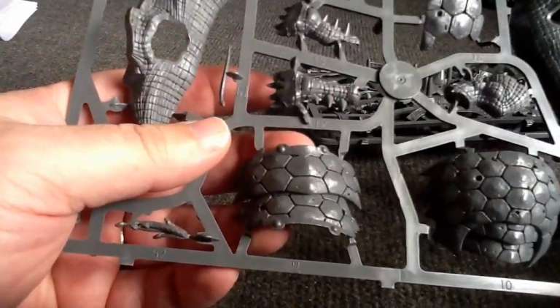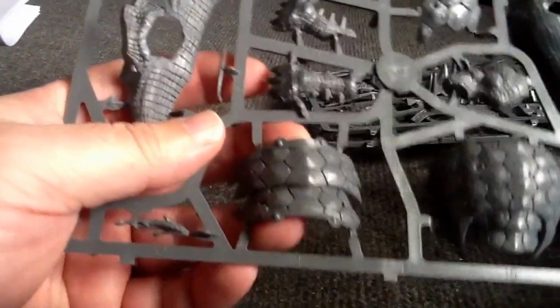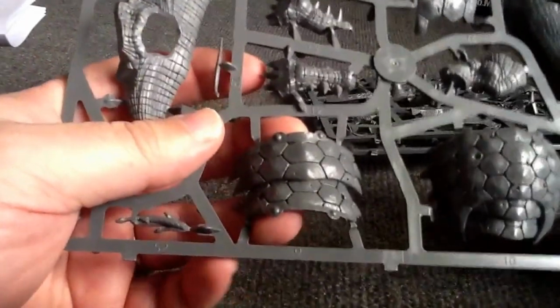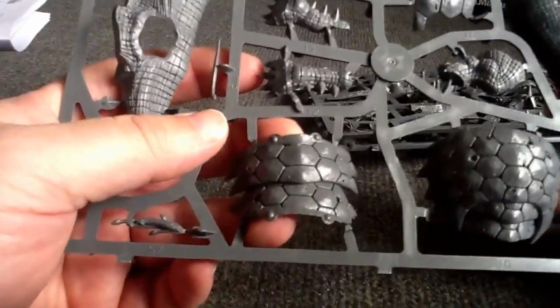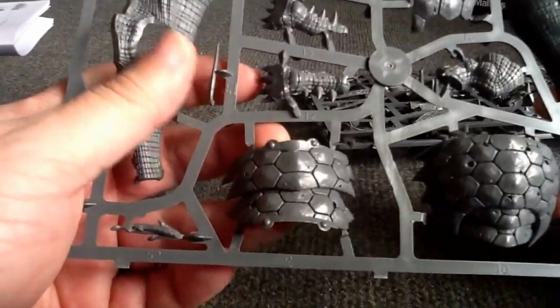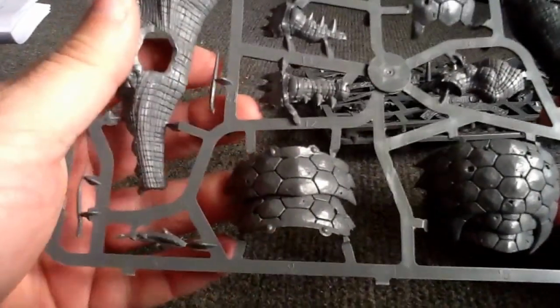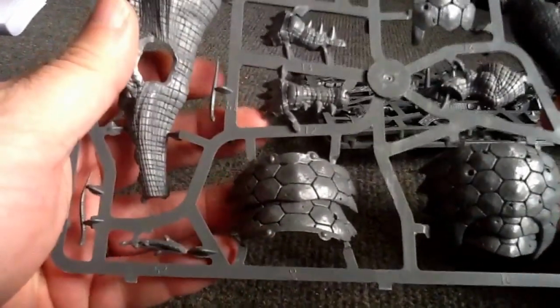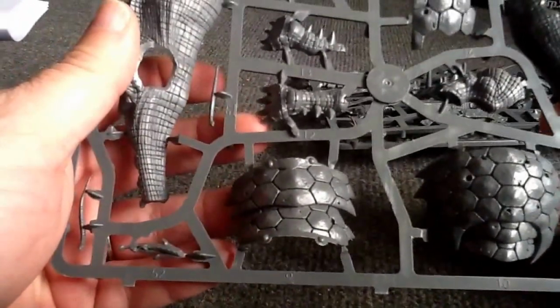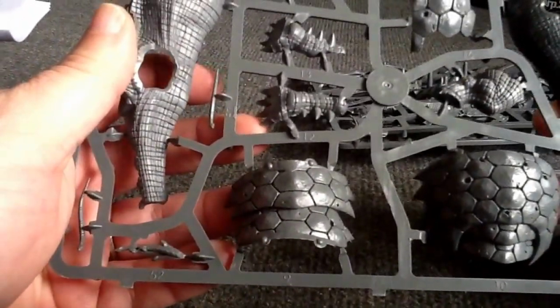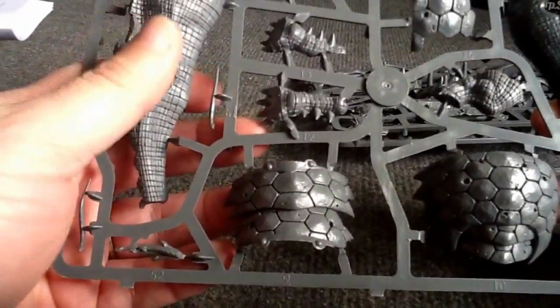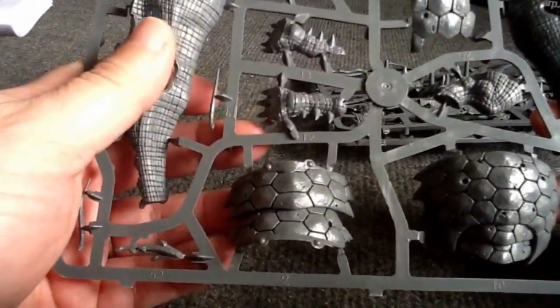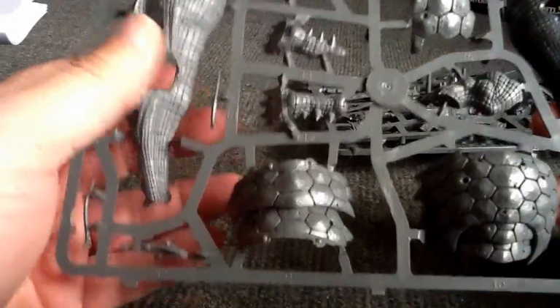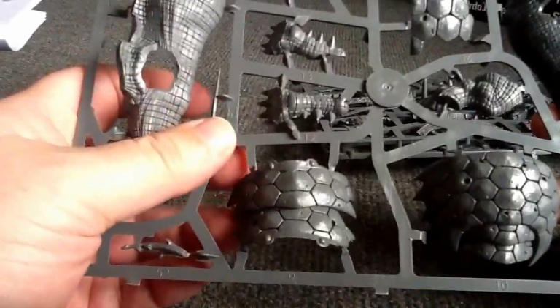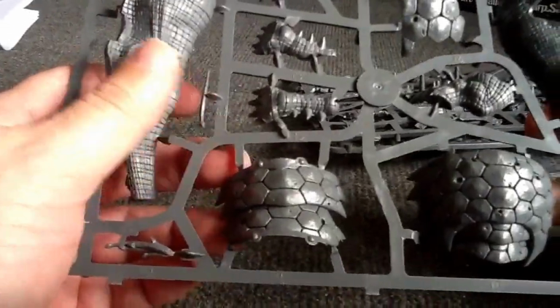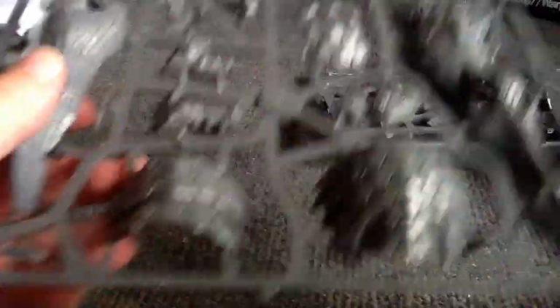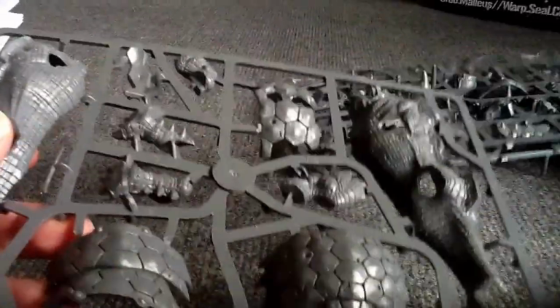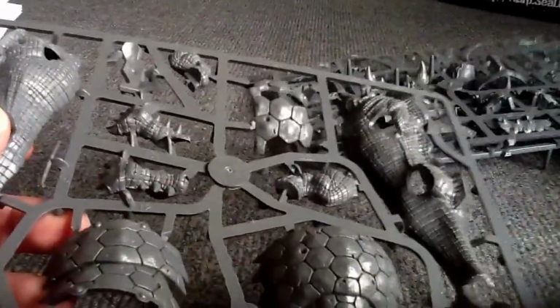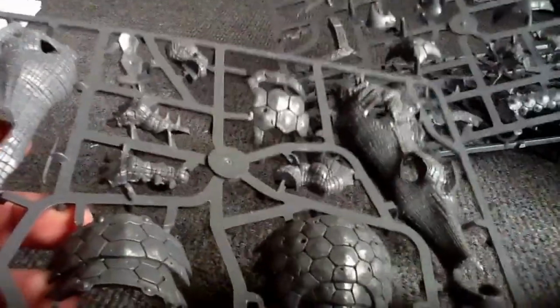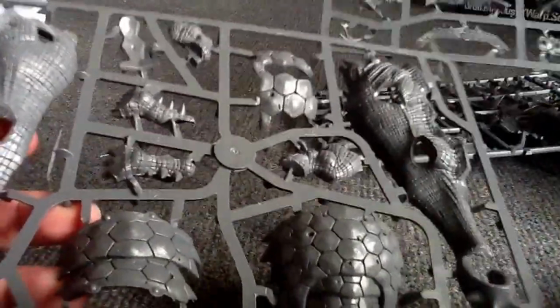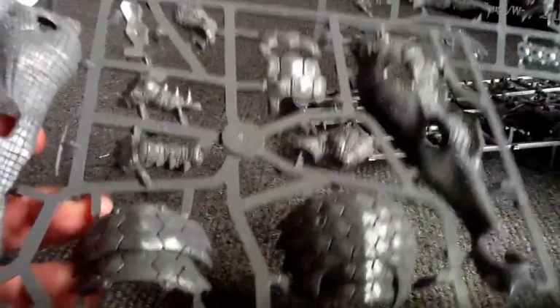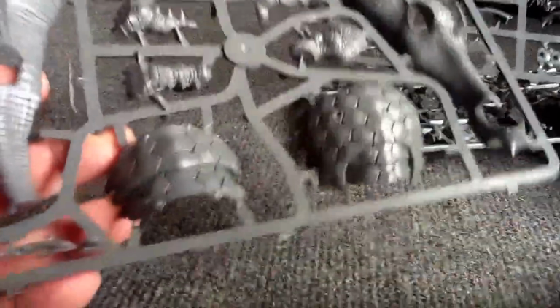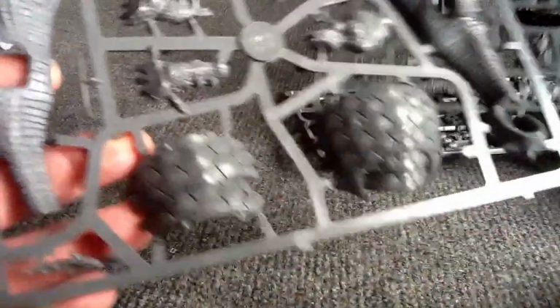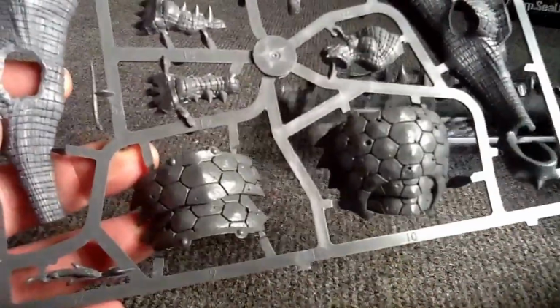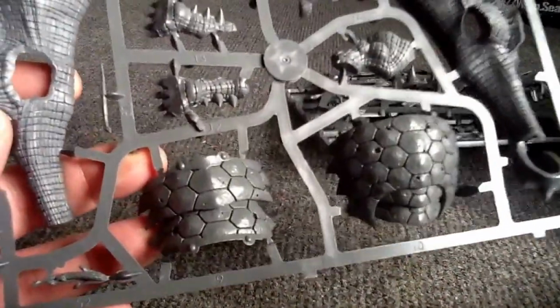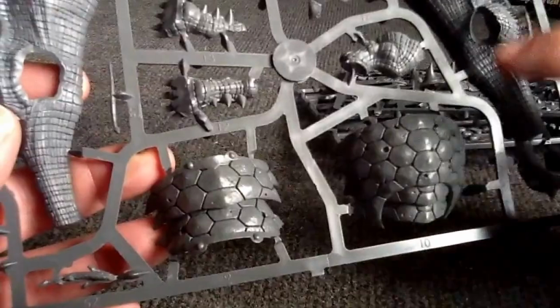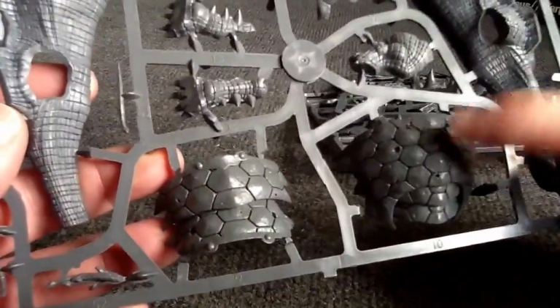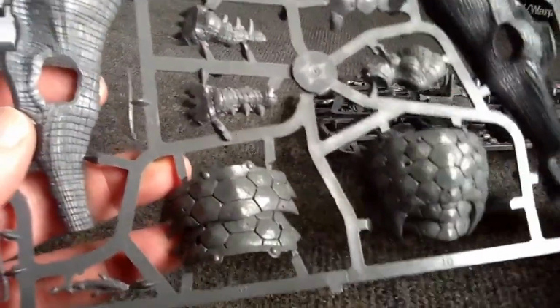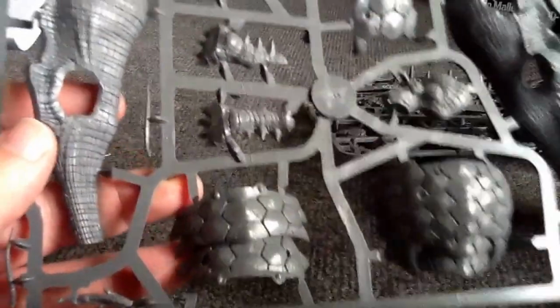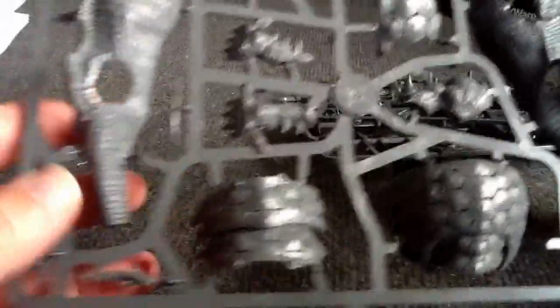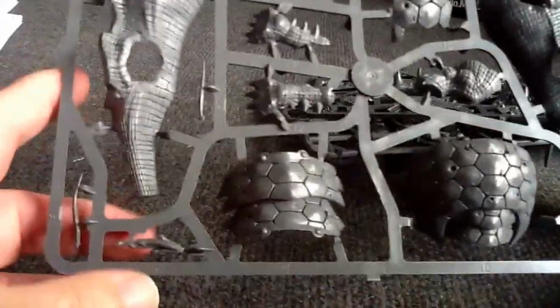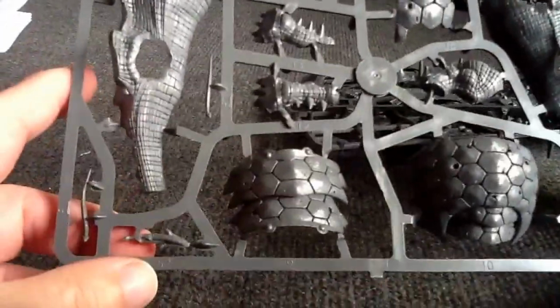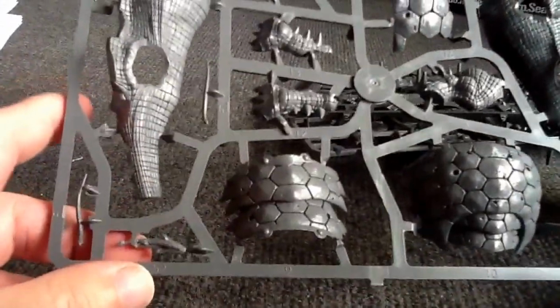I assume I'm going to be able to magnetize it pretty easily, just to be able to alternate between which option I use.